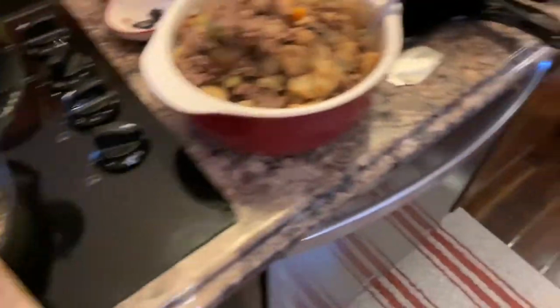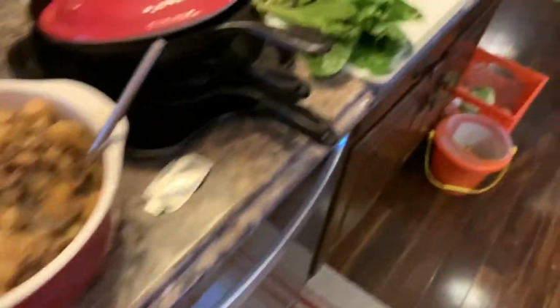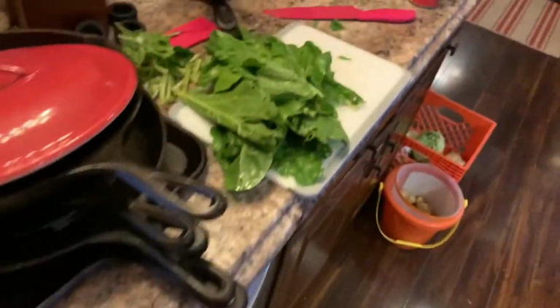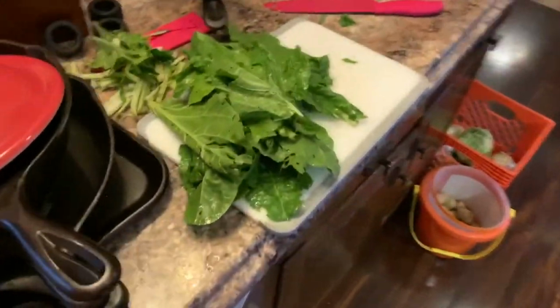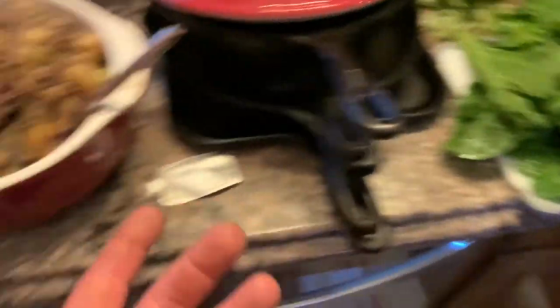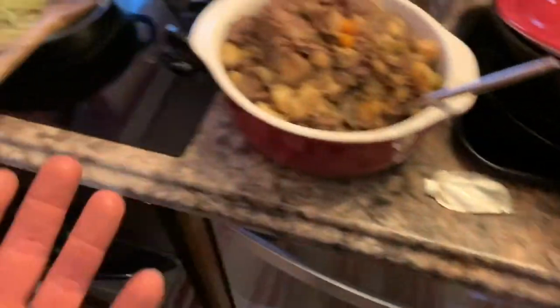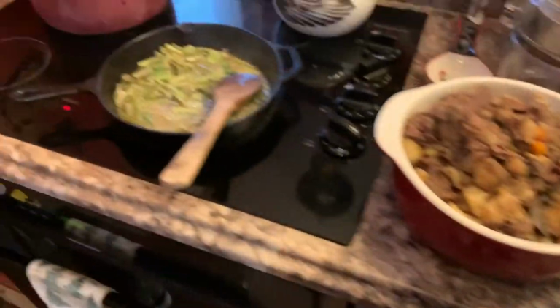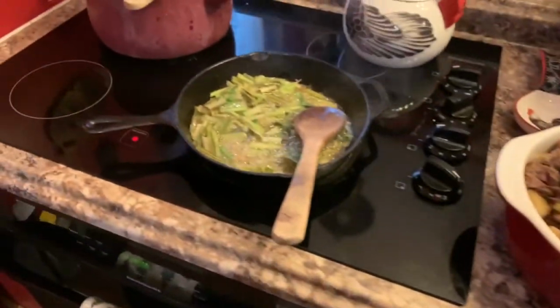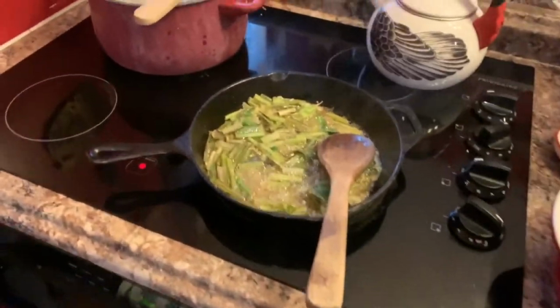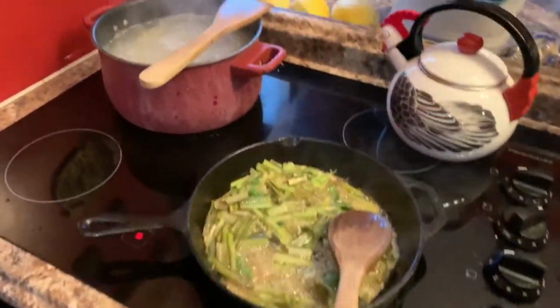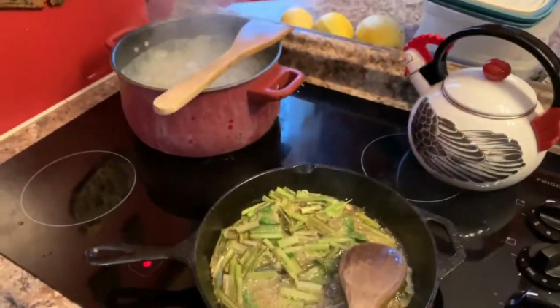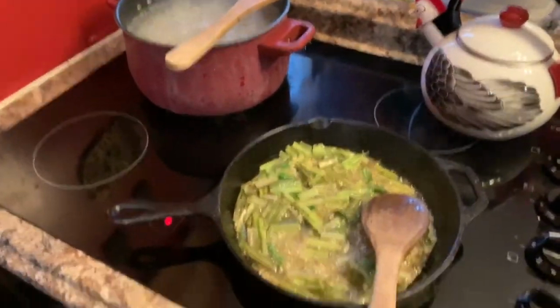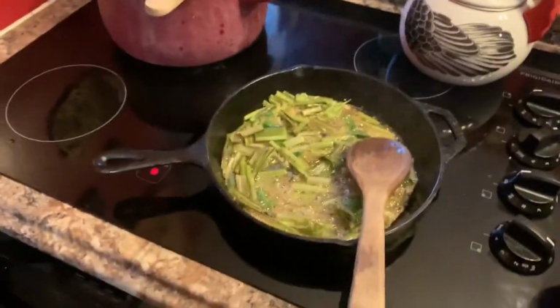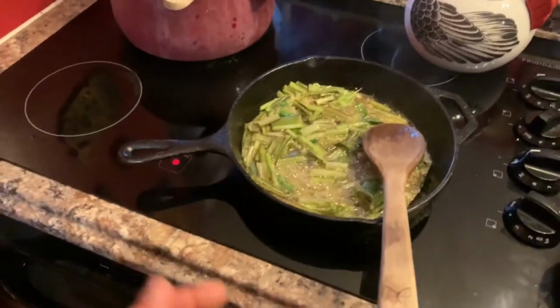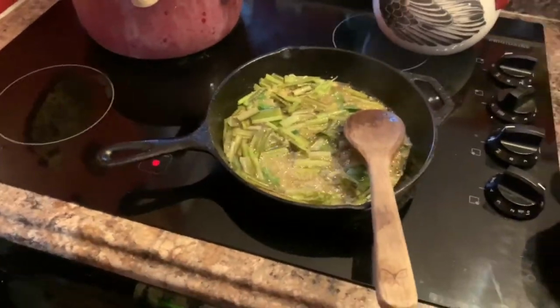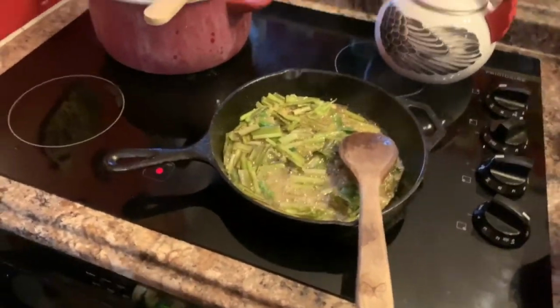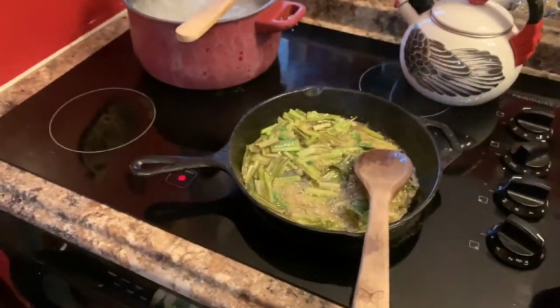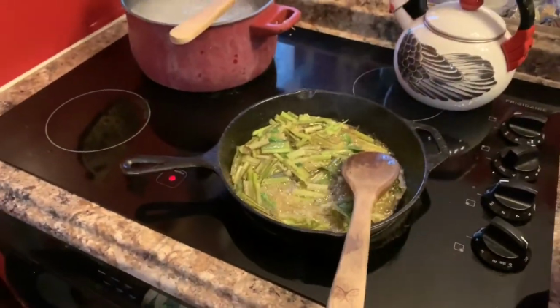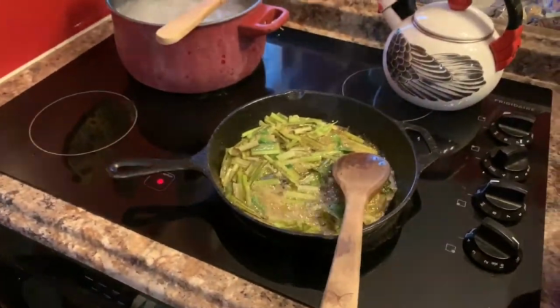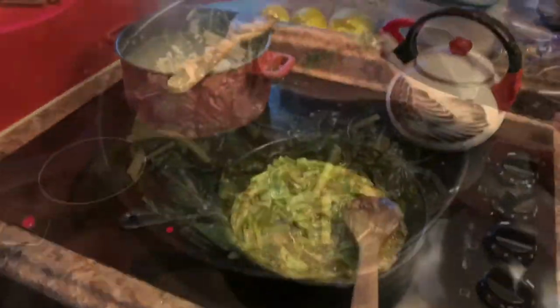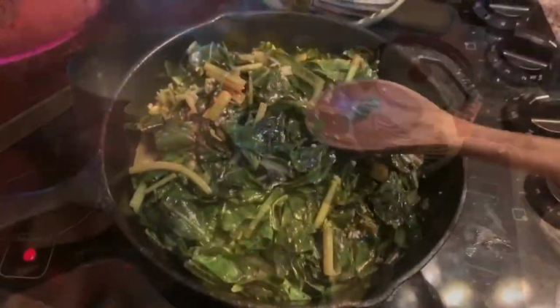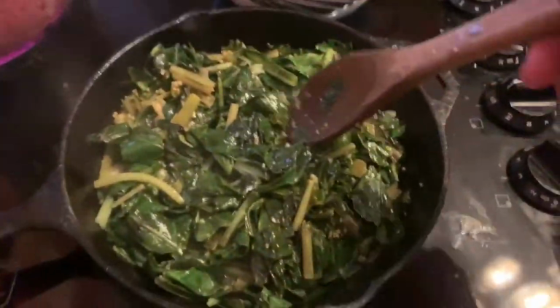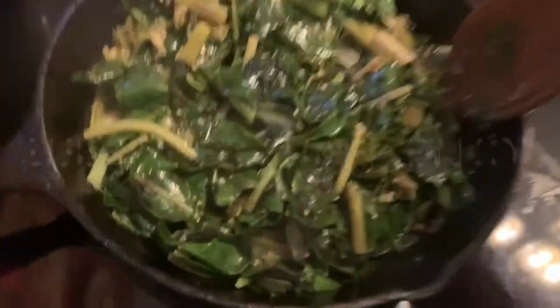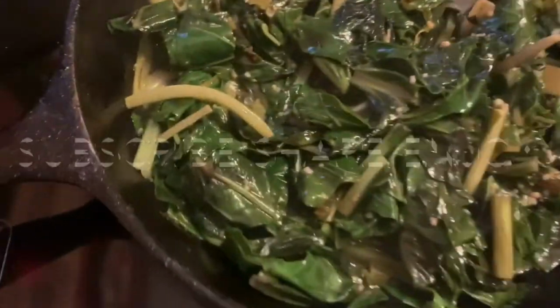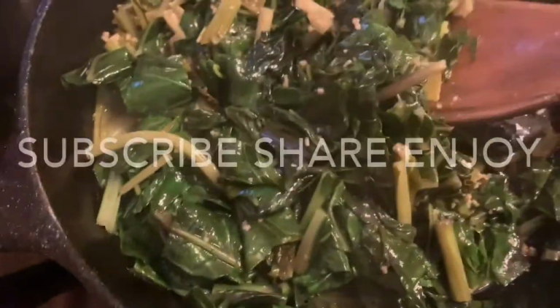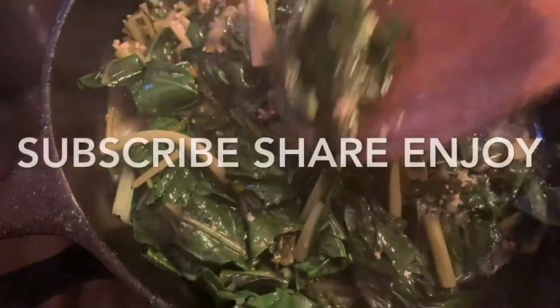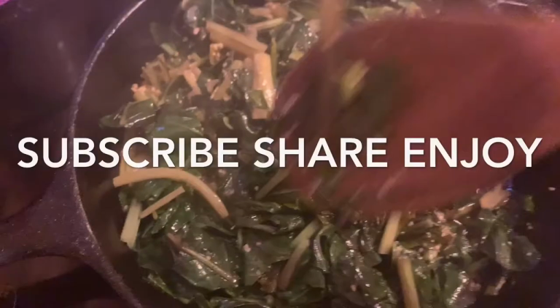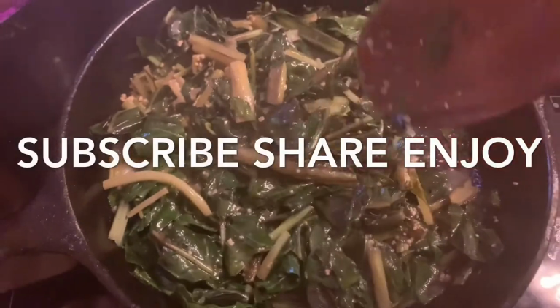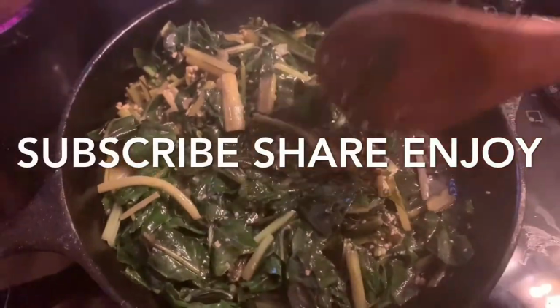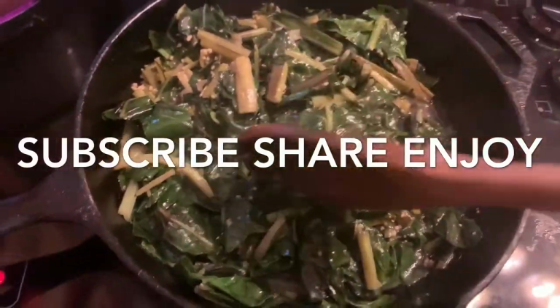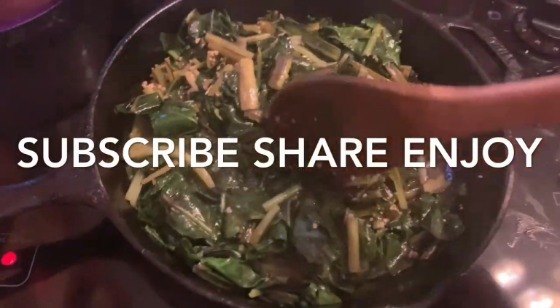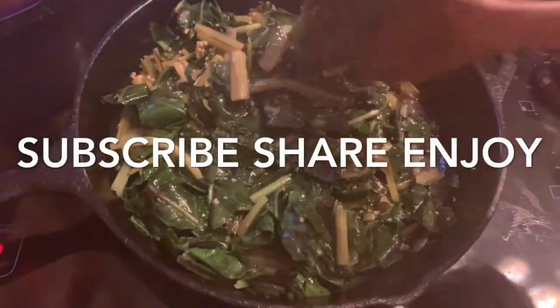Add some macaroni and cheese and that's a good, simple meal that's really good for you. Thanks for watching — please hit subscribe and throw a comment down below. The chard looks great once it's all cooked up — beautiful color, looks great for you.